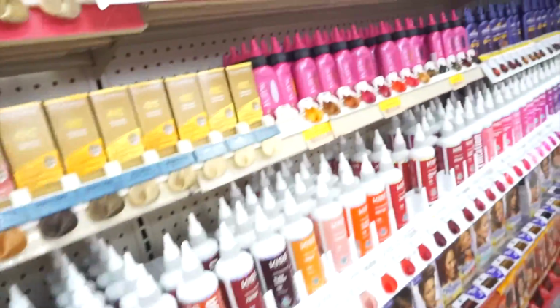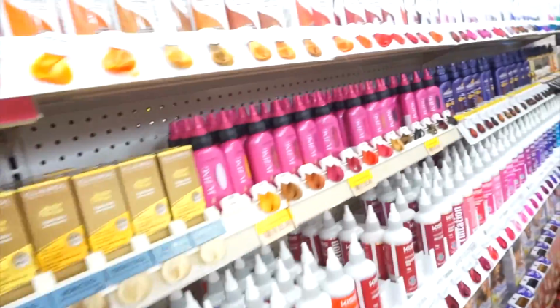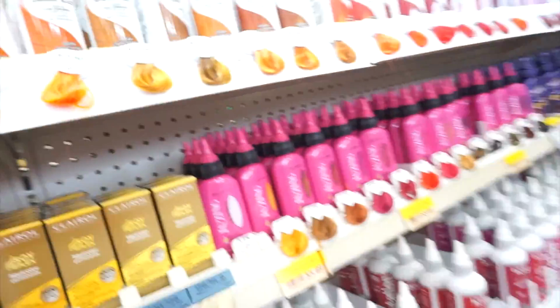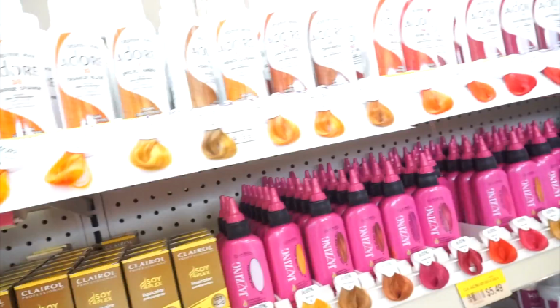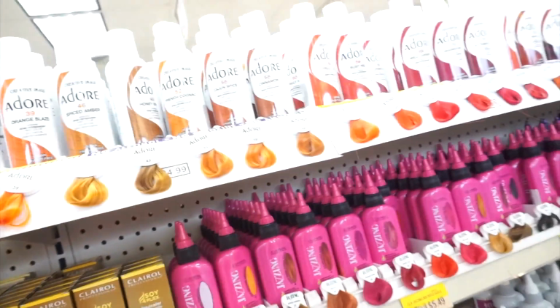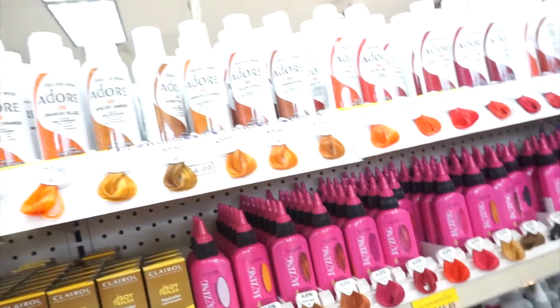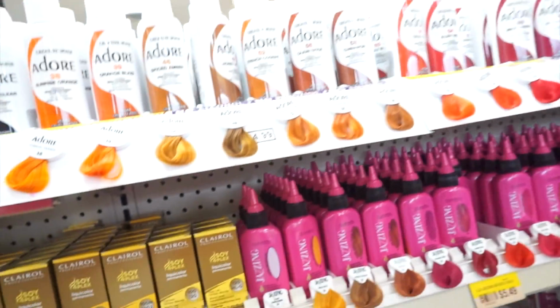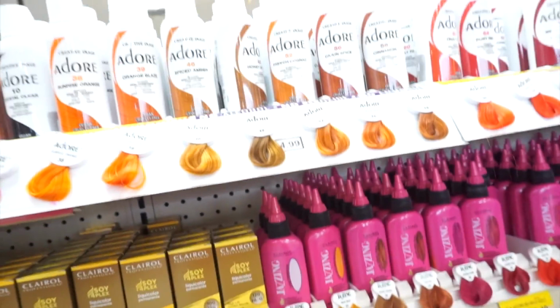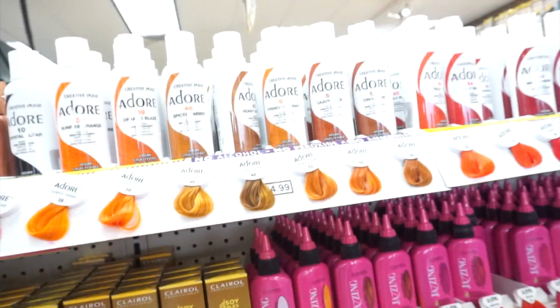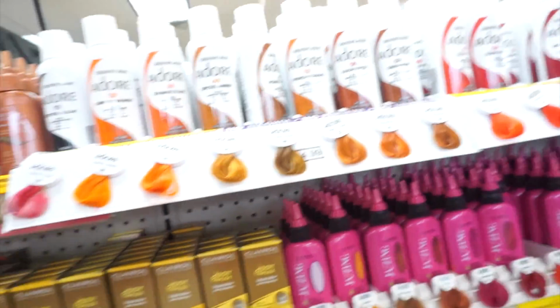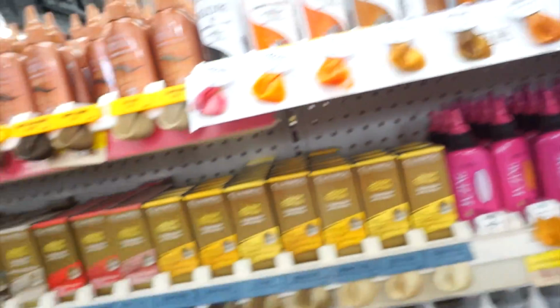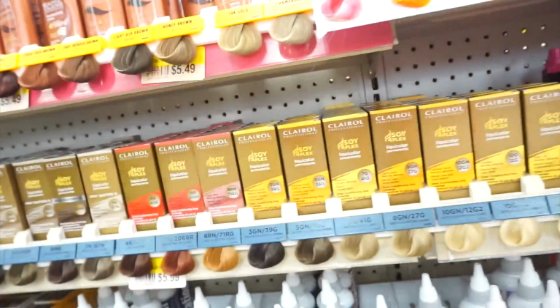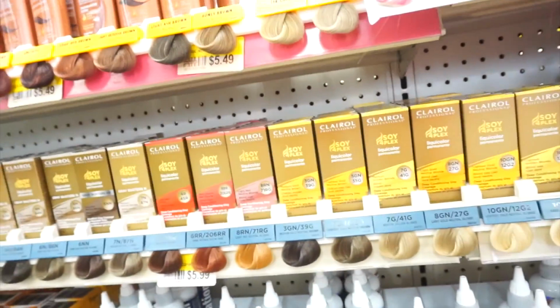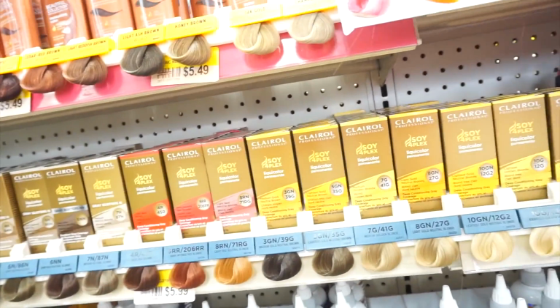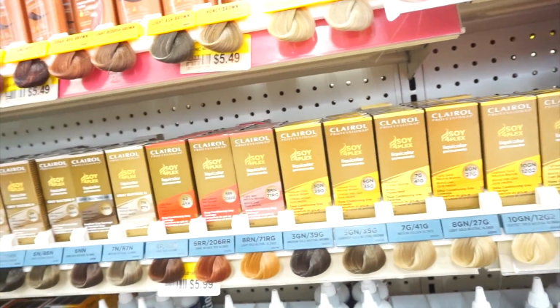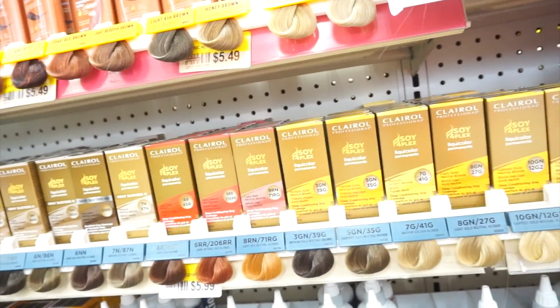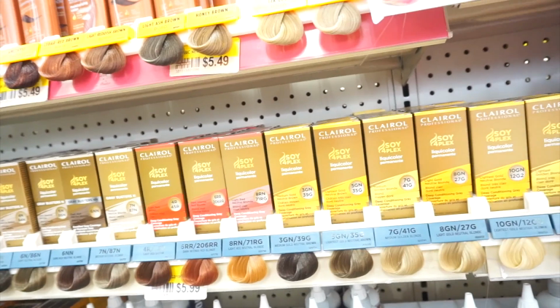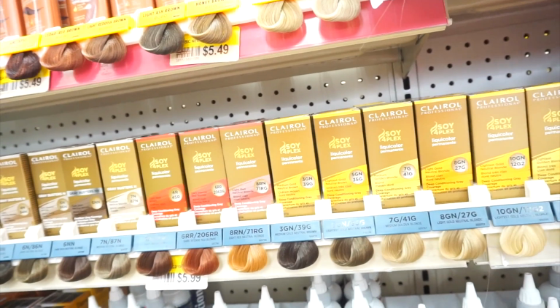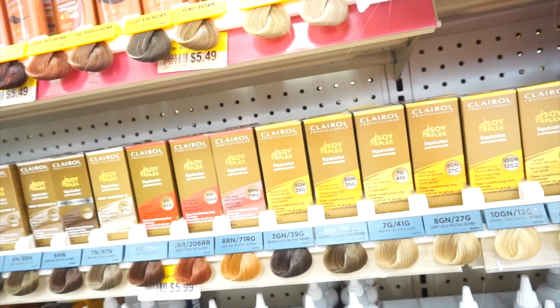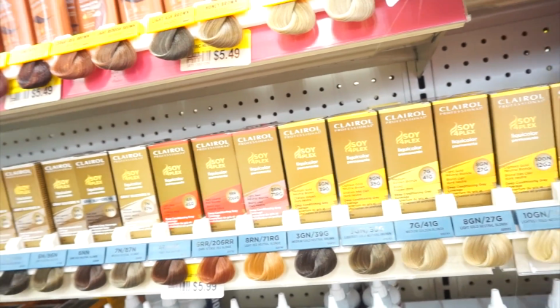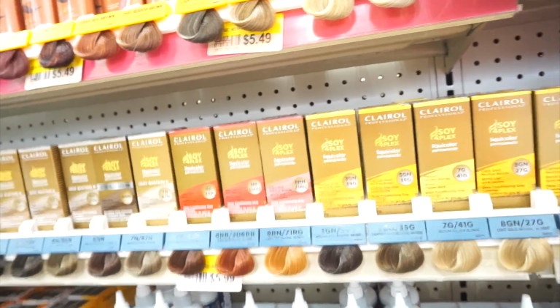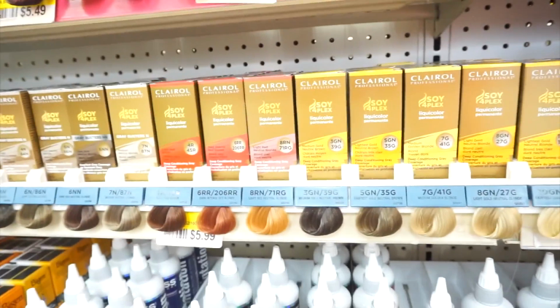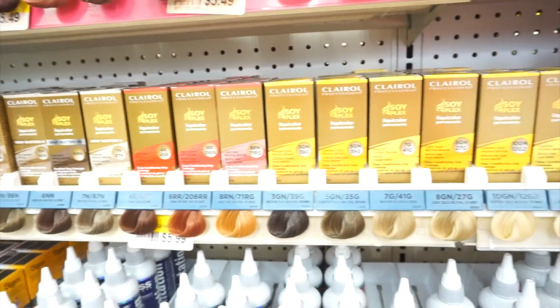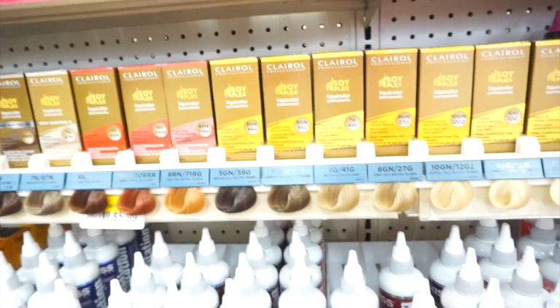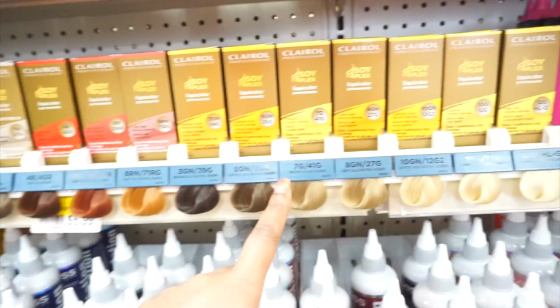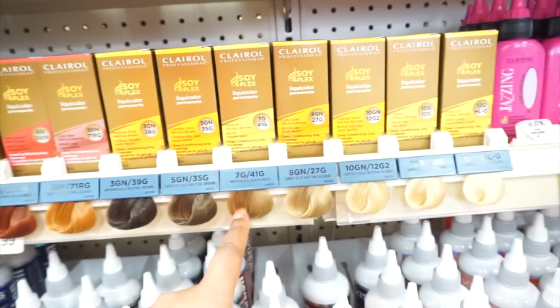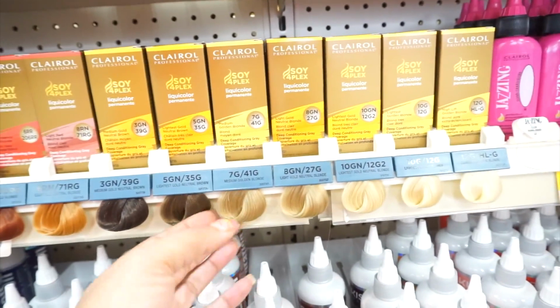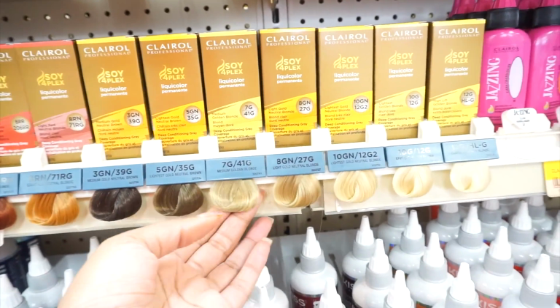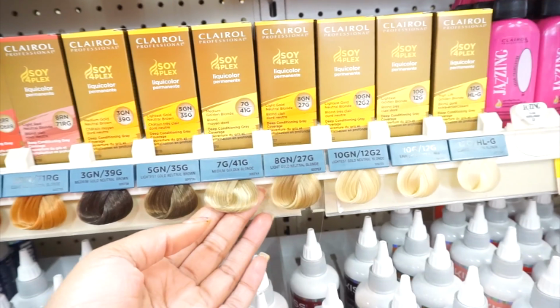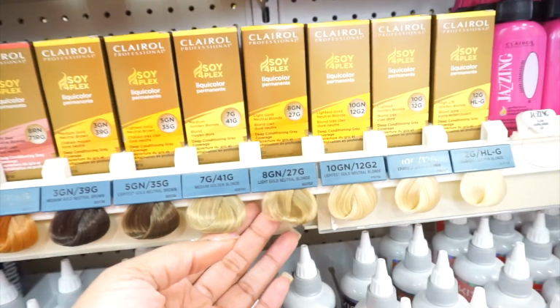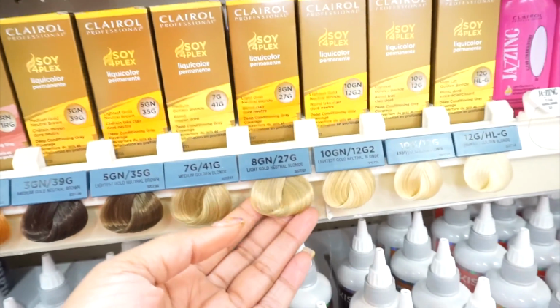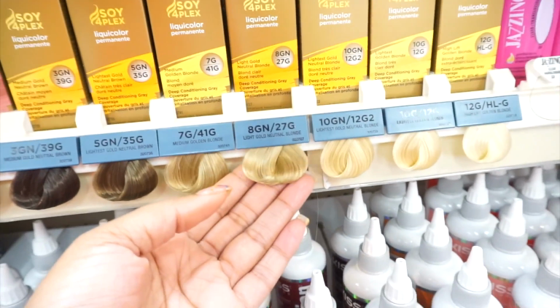So I do have a 613 wig that I plan on dyeing, but I actually want to dye it brown. Got golden blonde.